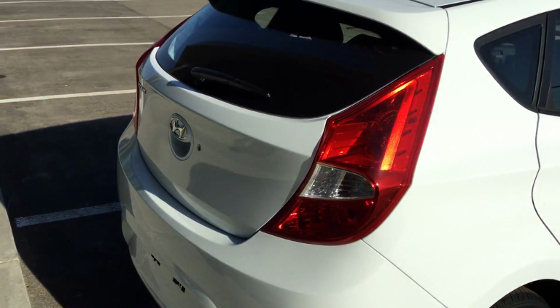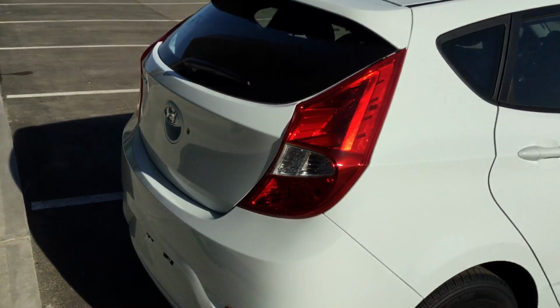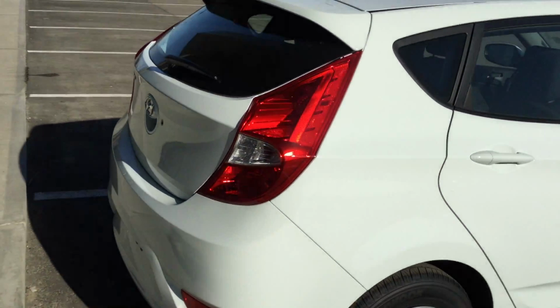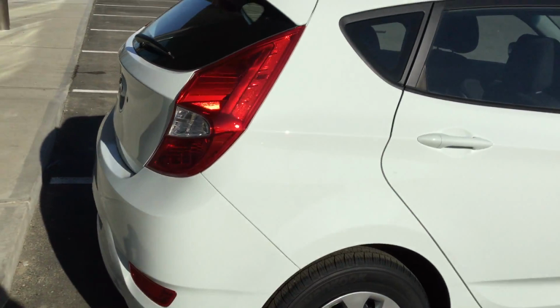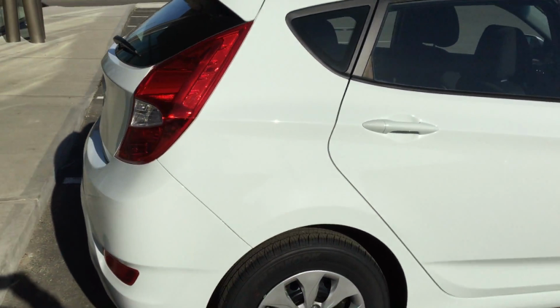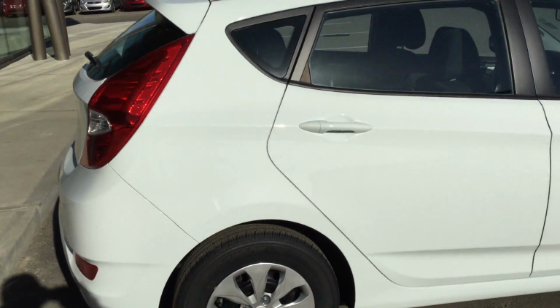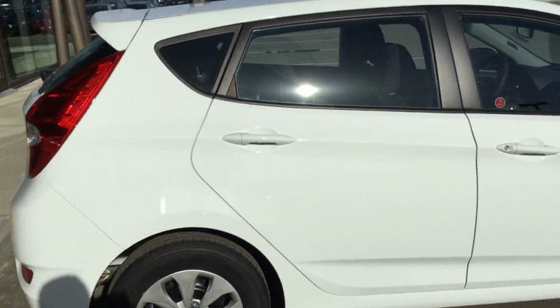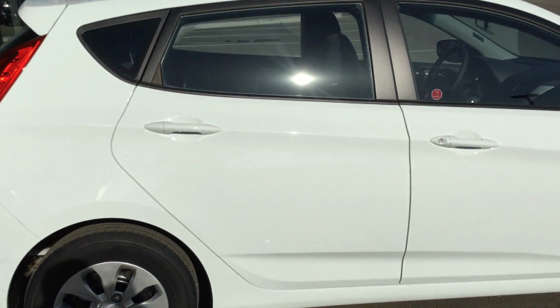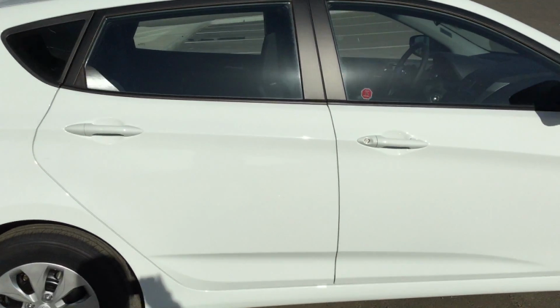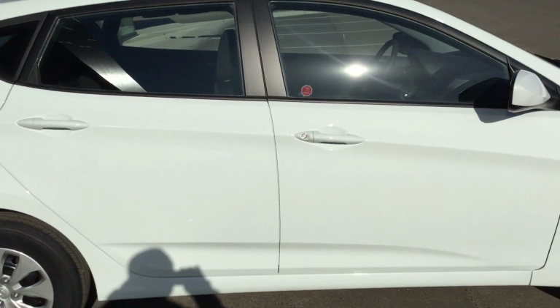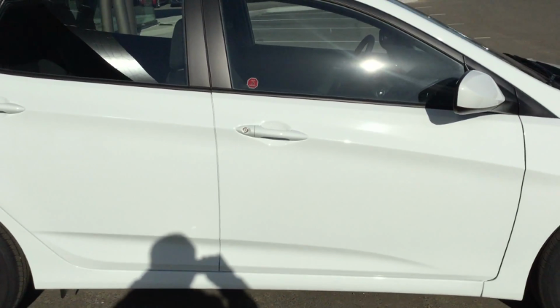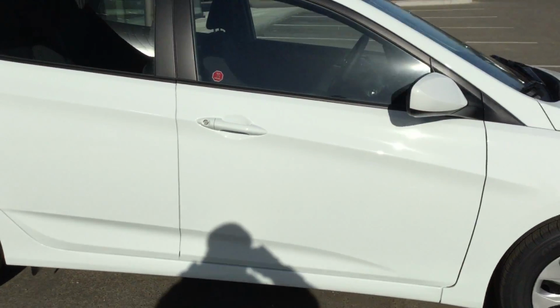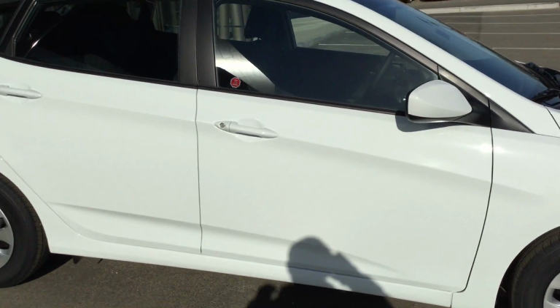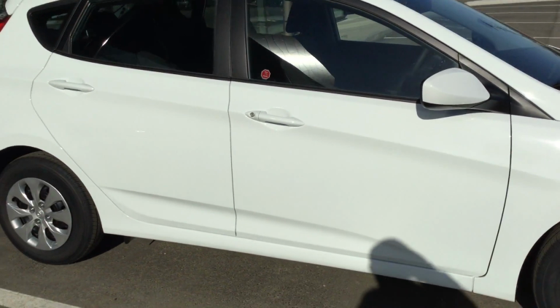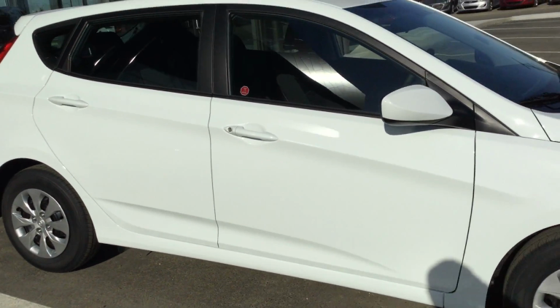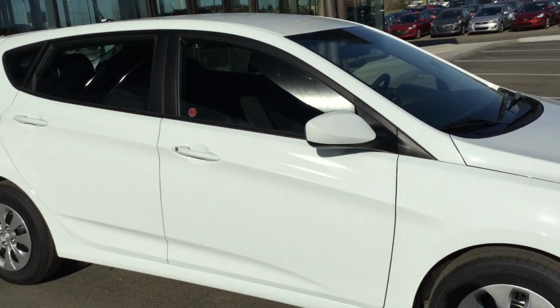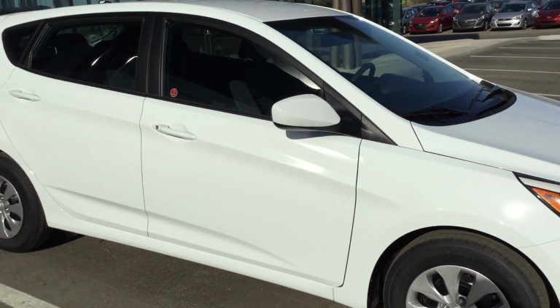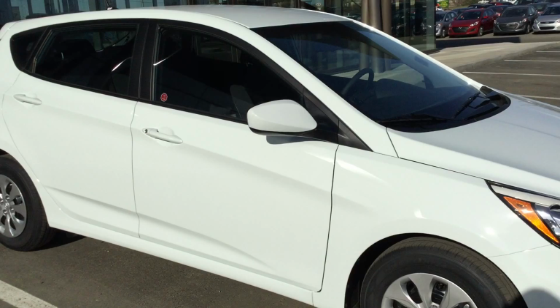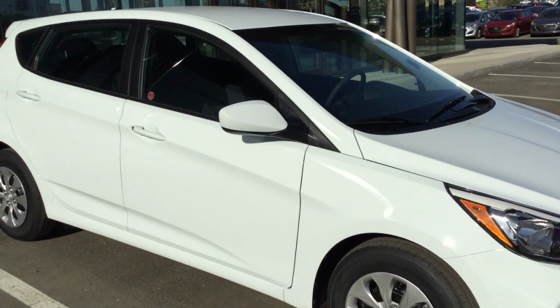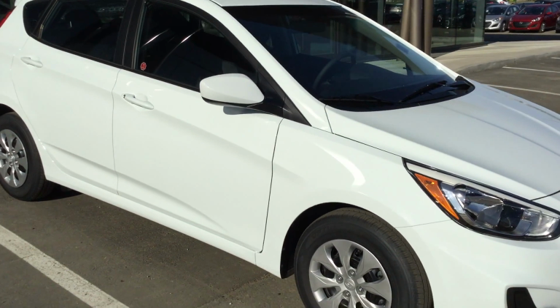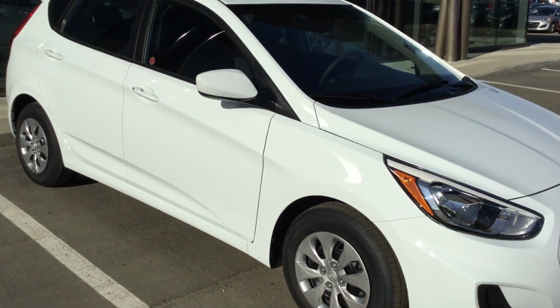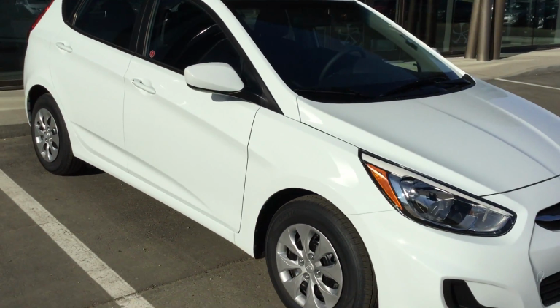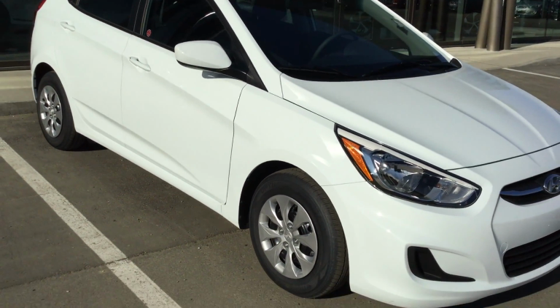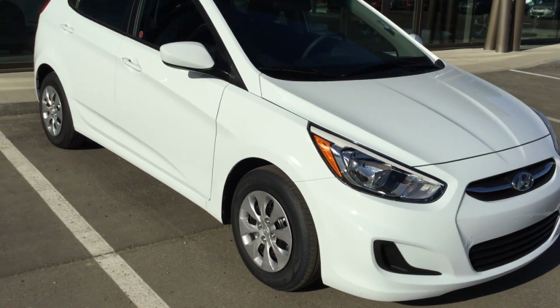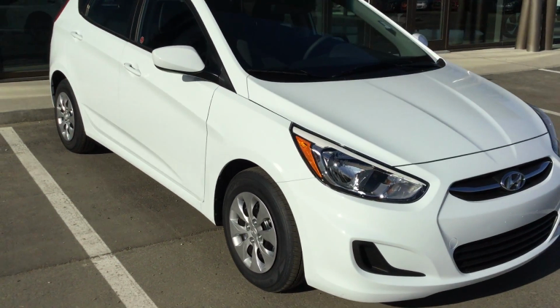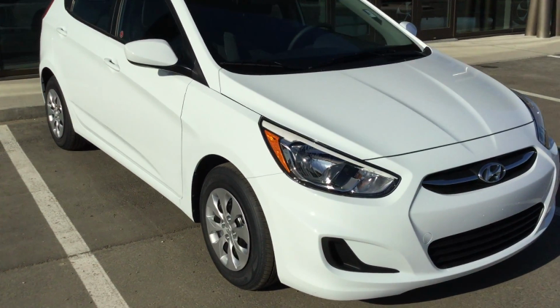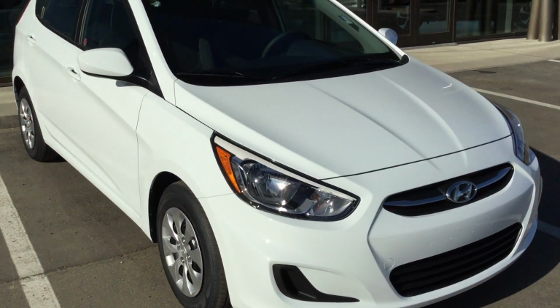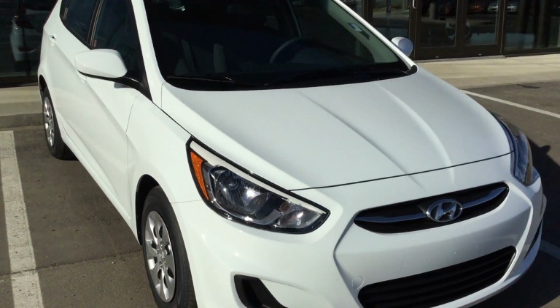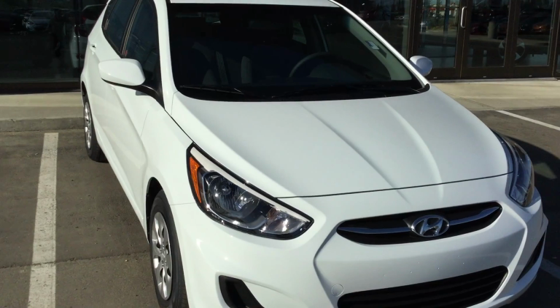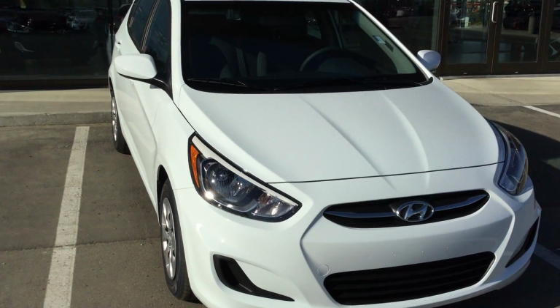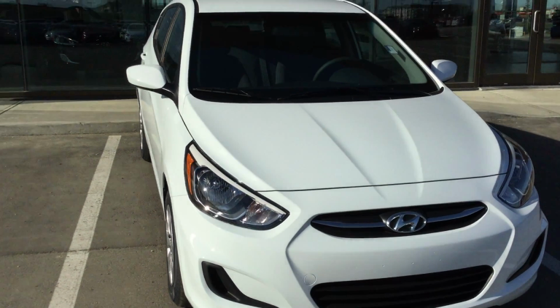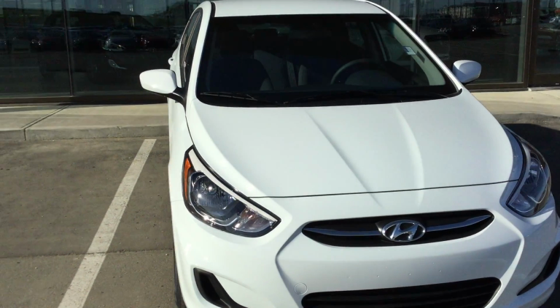Petra, this is the 2016 Accent LE. Come in for a test drive and I guarantee you will love this vehicle. My name again is Edwin at River City Hyundai. My number is 780-371-3700. Come in for a test drive — see you soon!